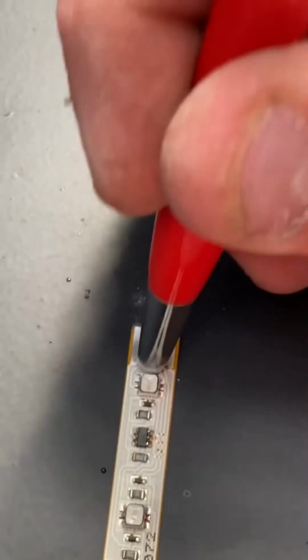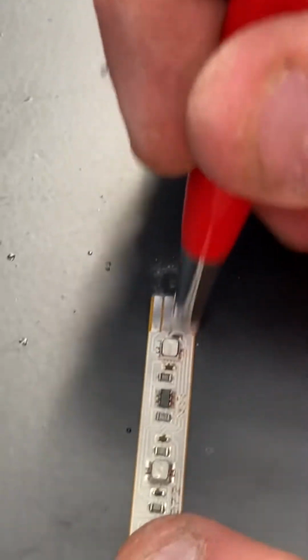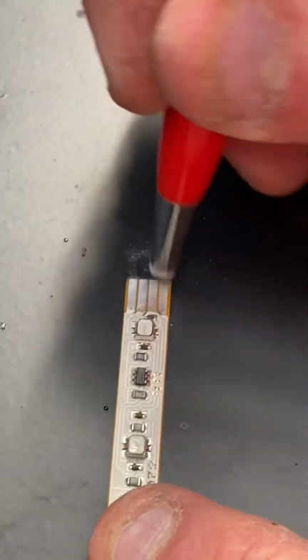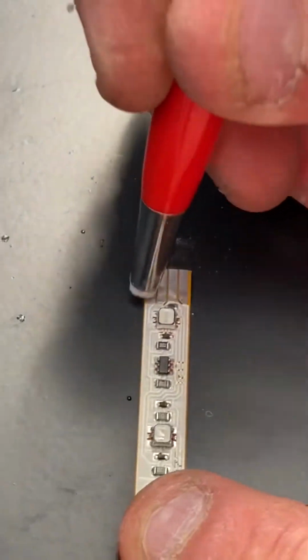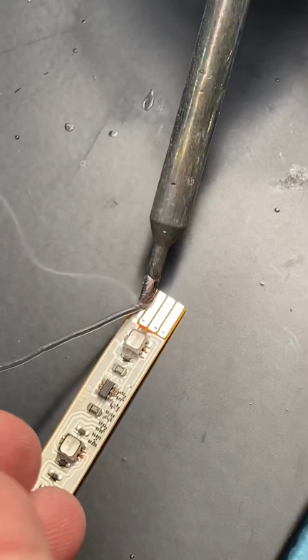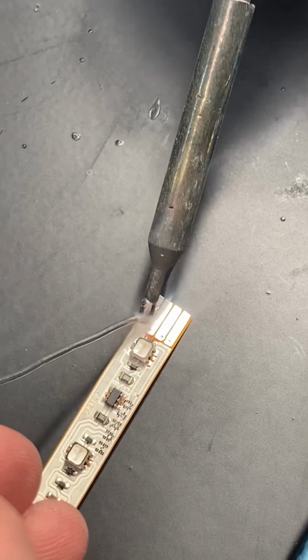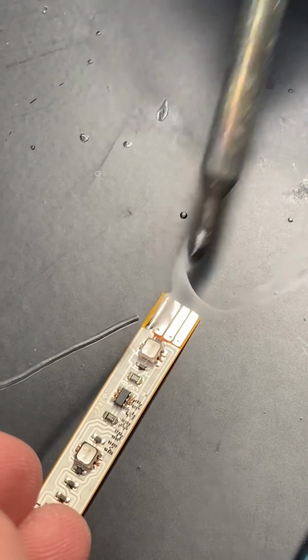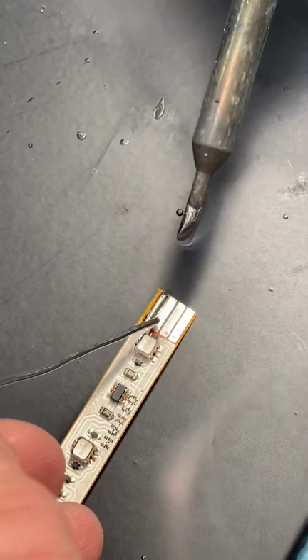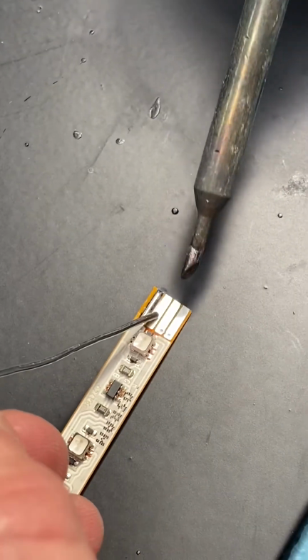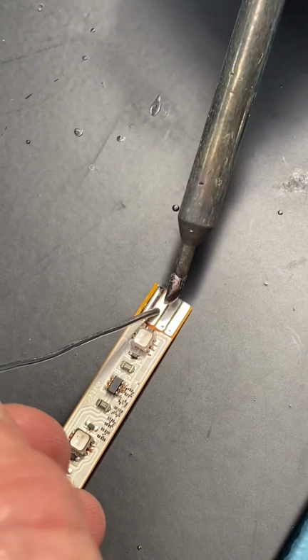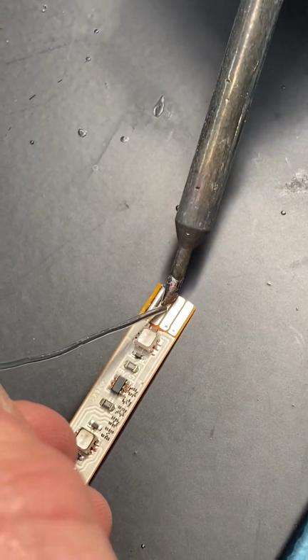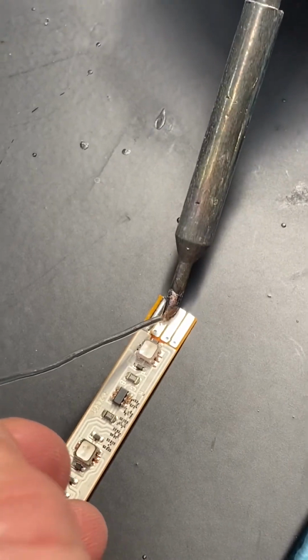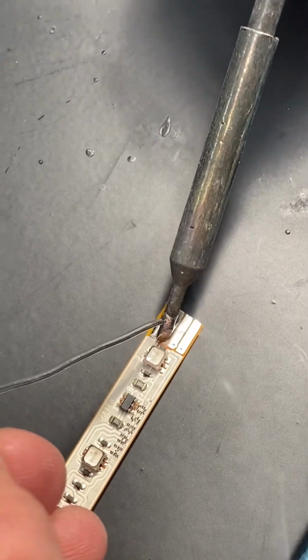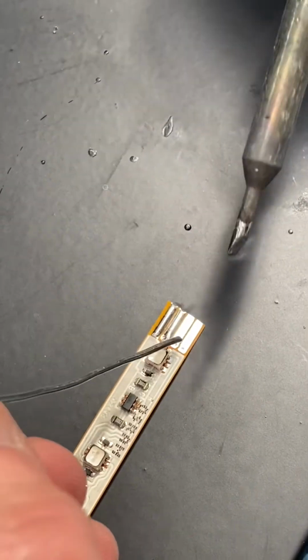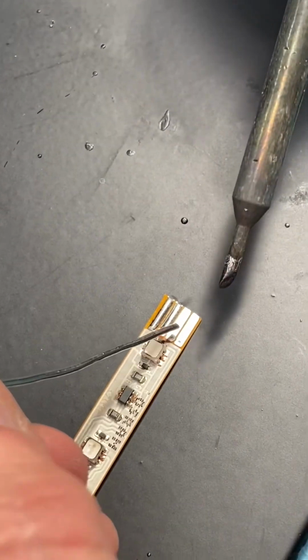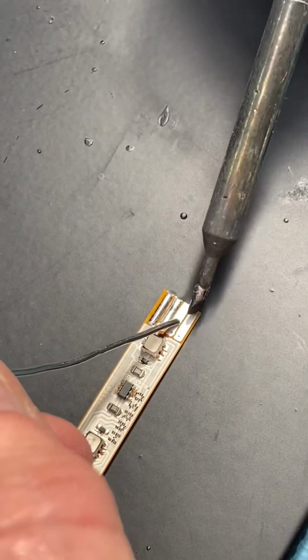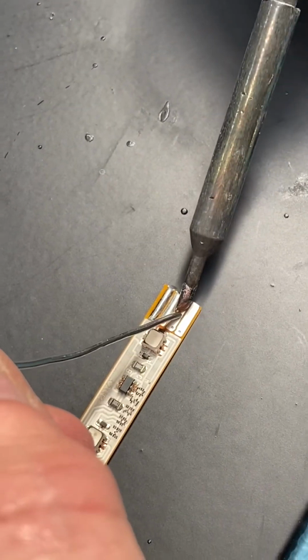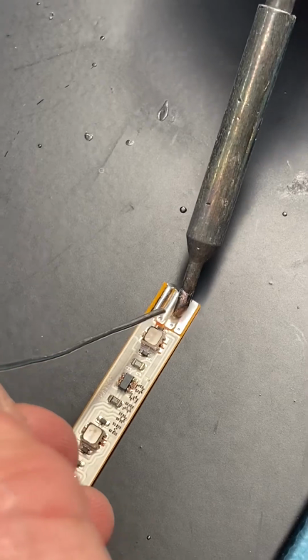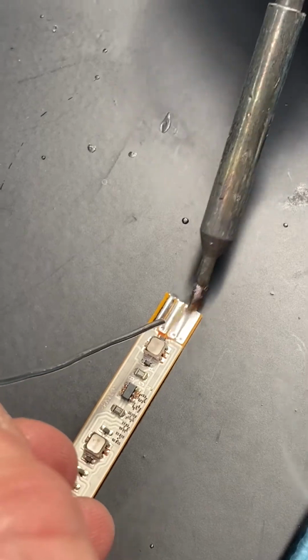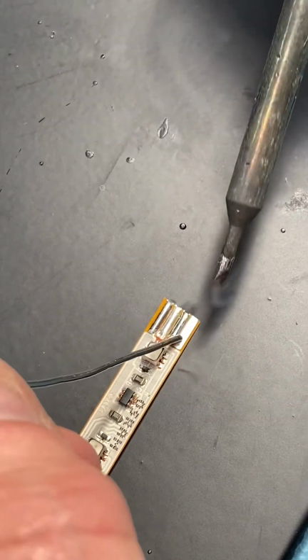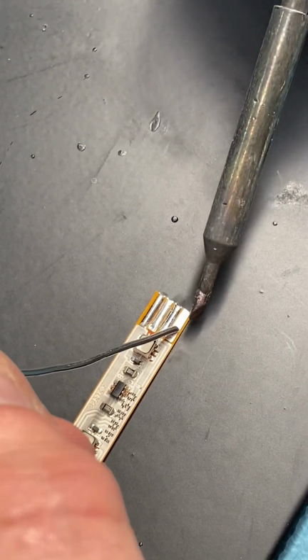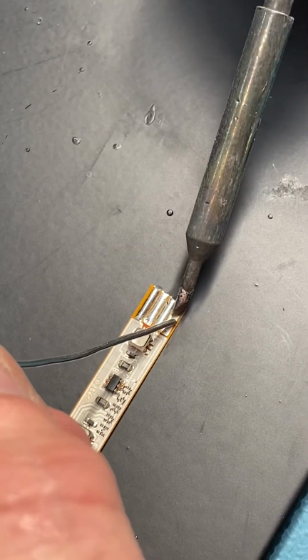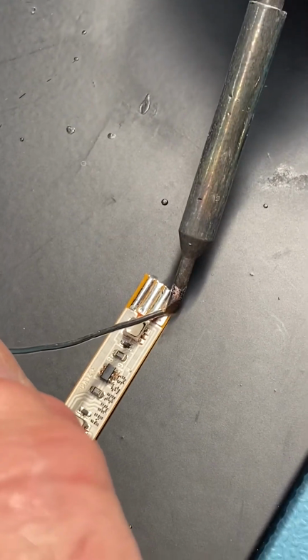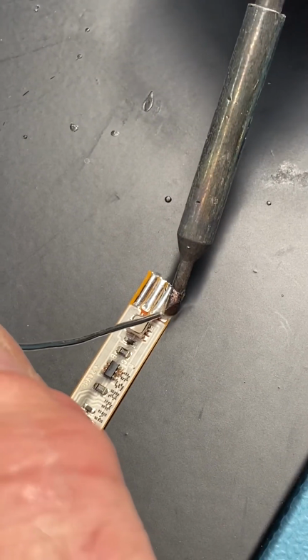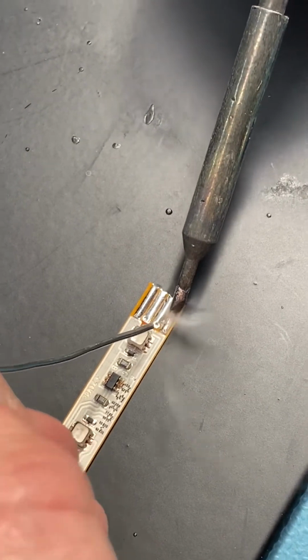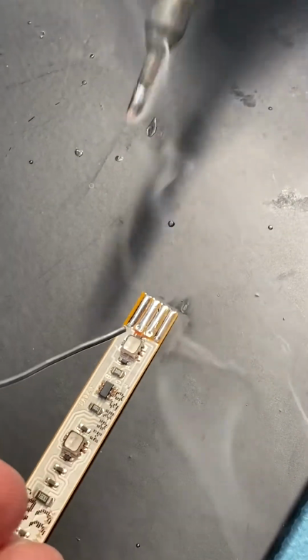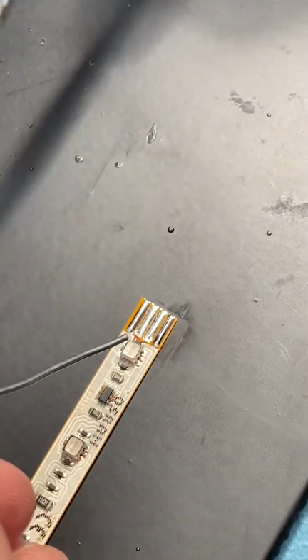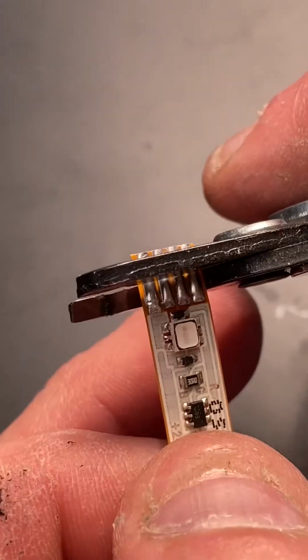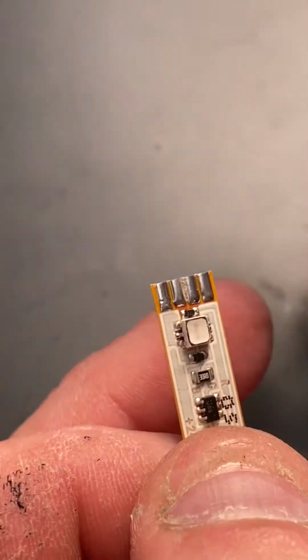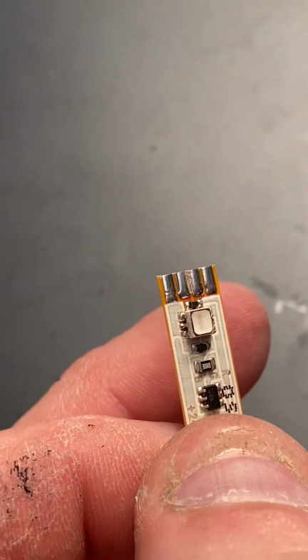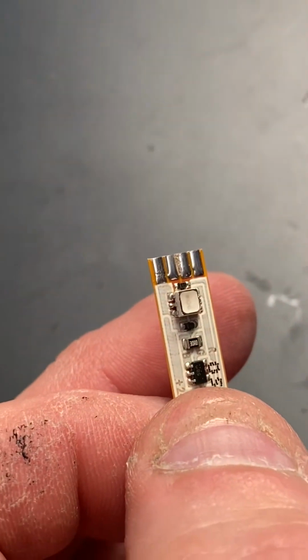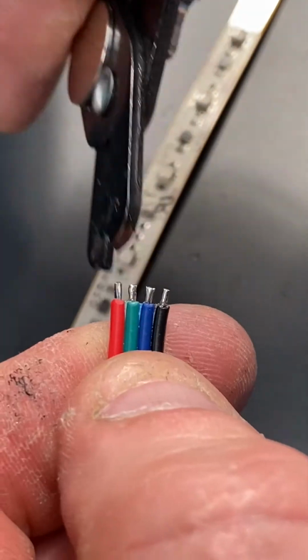Clean the end of our LED tape and get the solder on there, just tinning the ends of the pads. Again, they're very close together, so you need a steady hand. Trim the tape and separate the conductors on the ribbon cable.